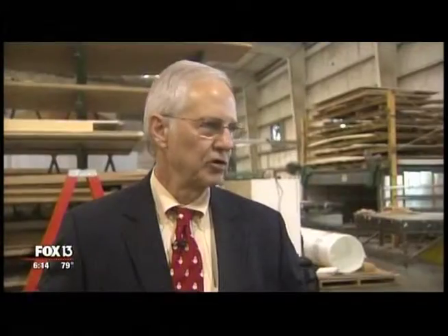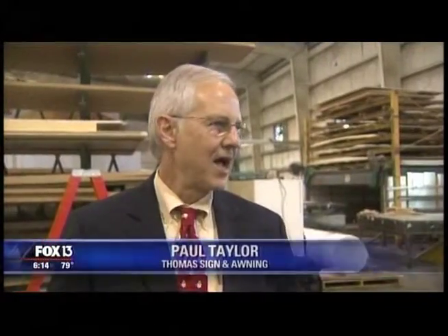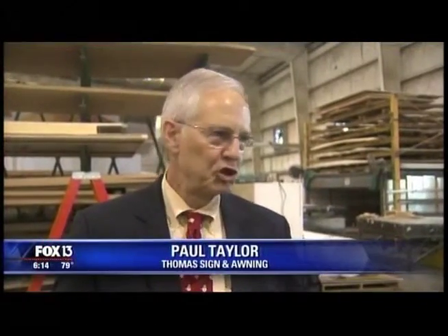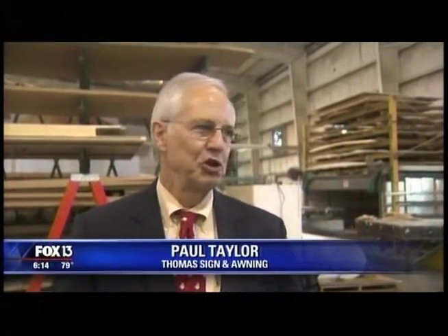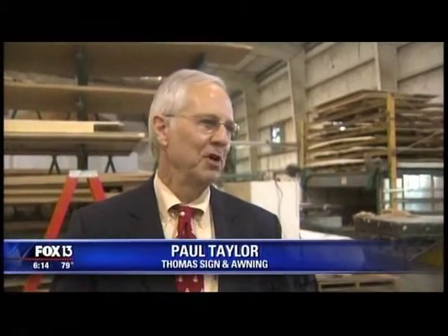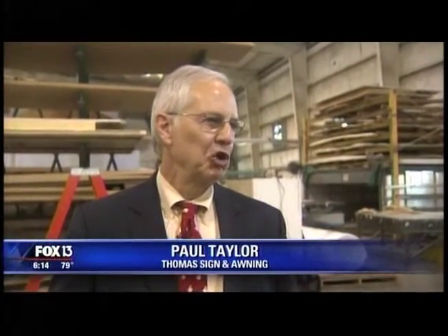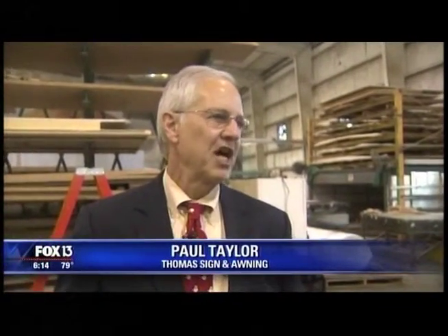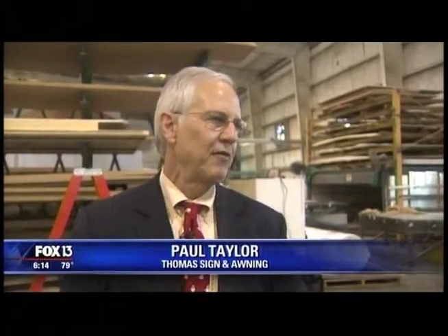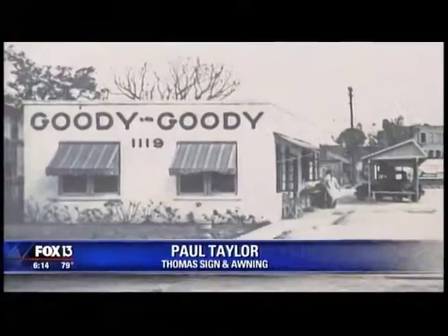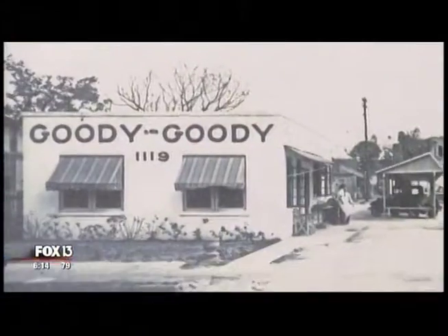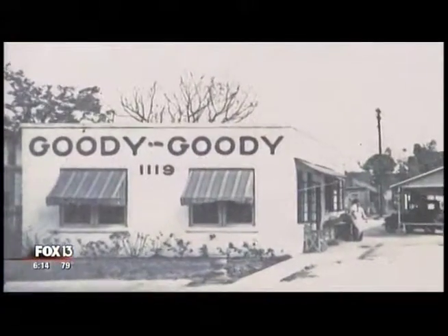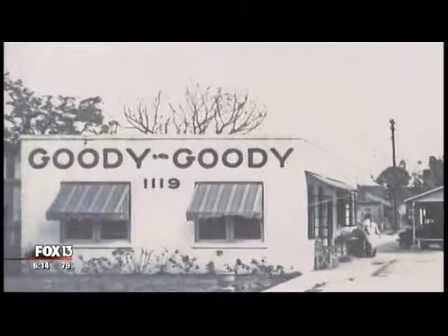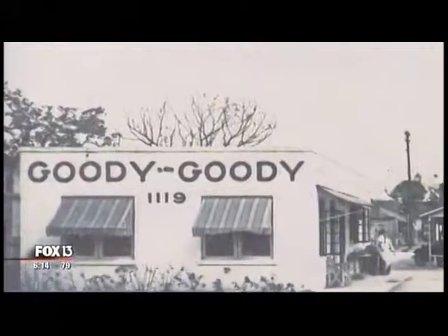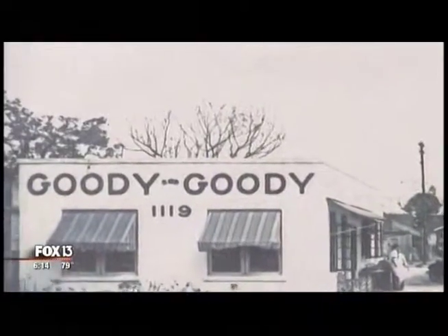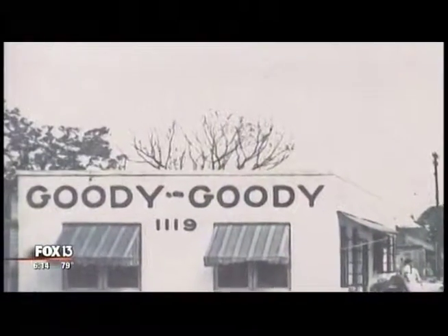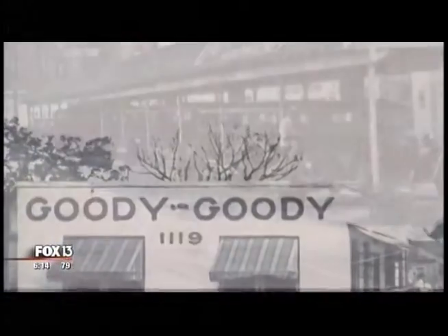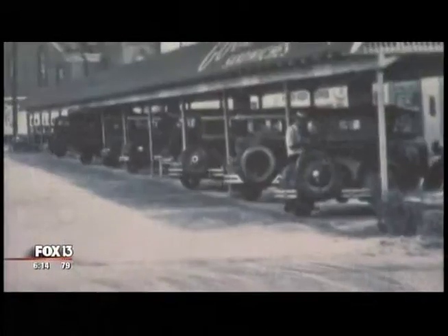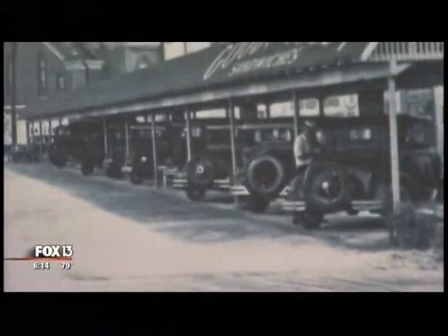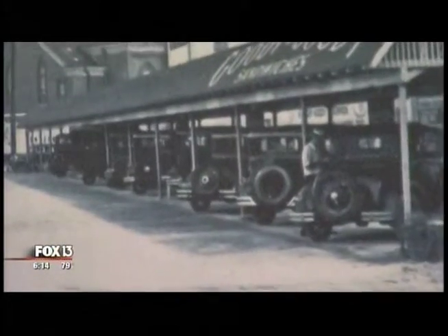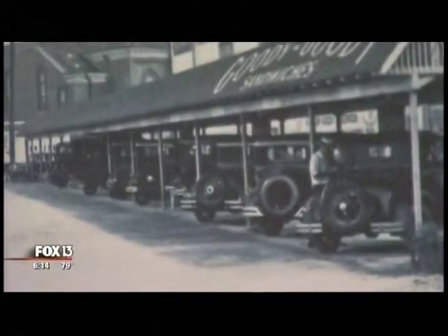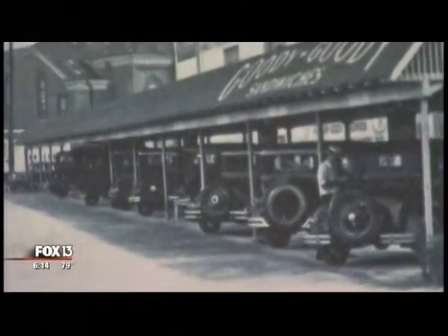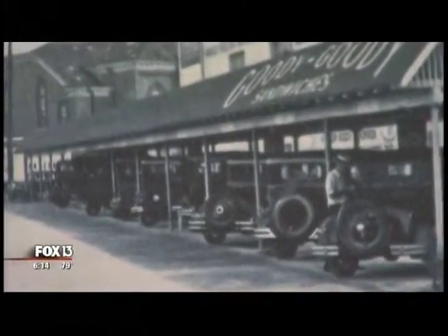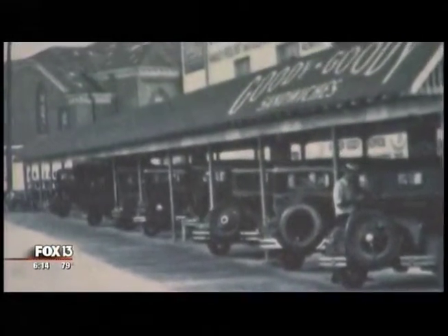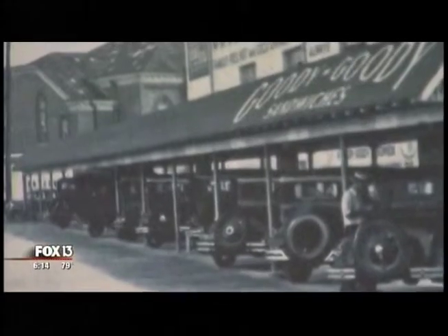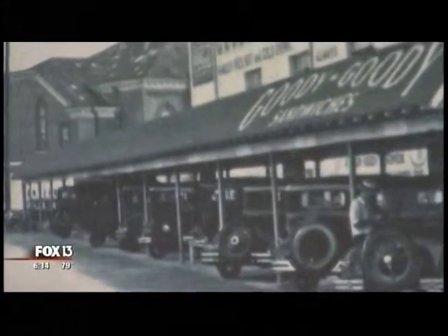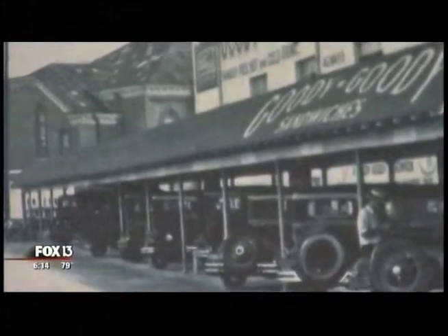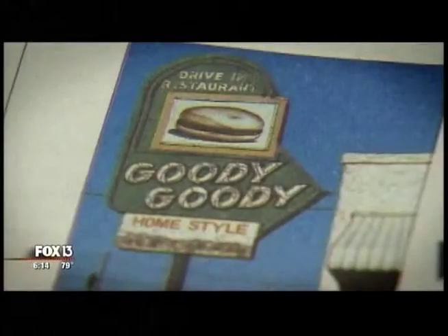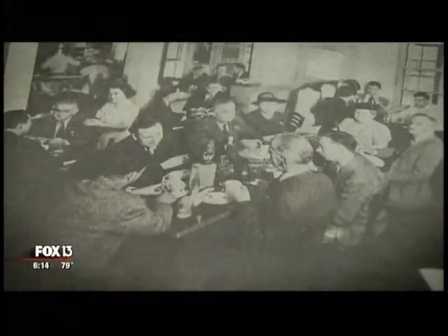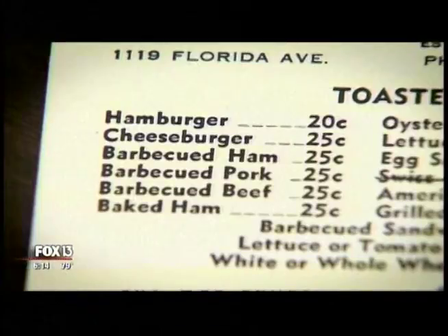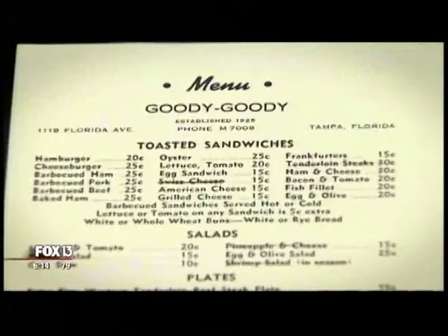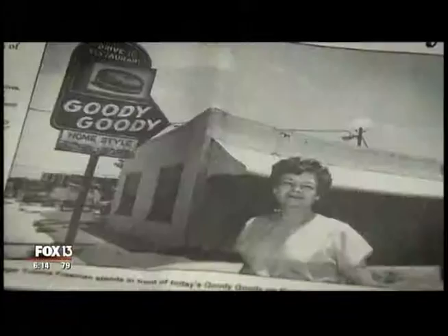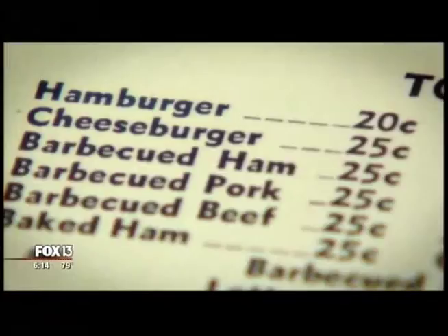The hamburgers, the fries, the shakes — you name it, good time, a lot of fun. Goody Goody was one of the first drive-in restaurants in the country, with Model A Fords driving in. It opened in Tampa in 1925 with famous burgers, pies, and a secret sauce.